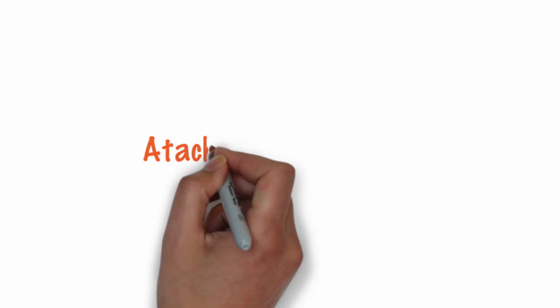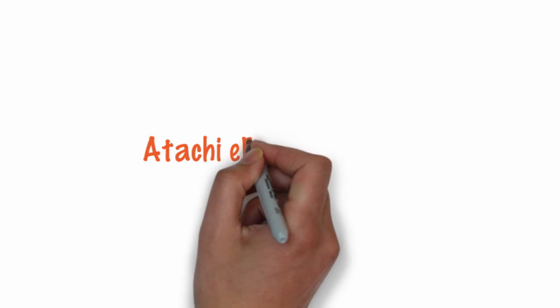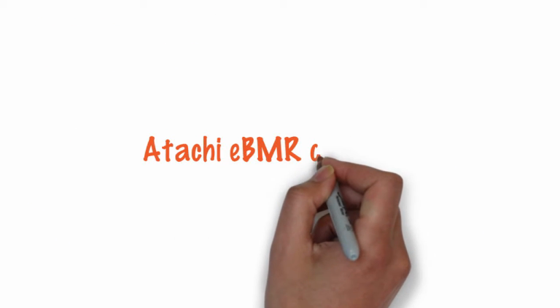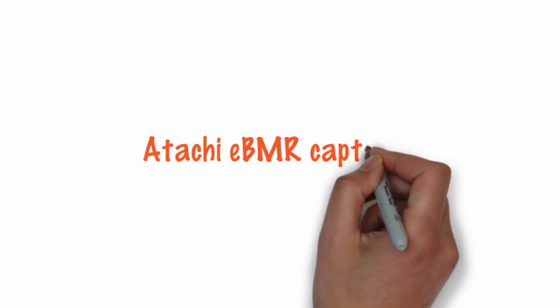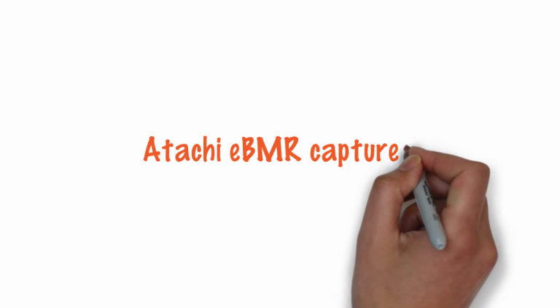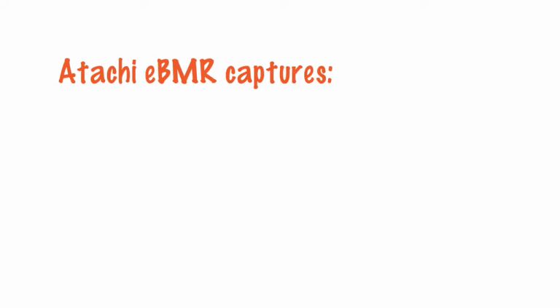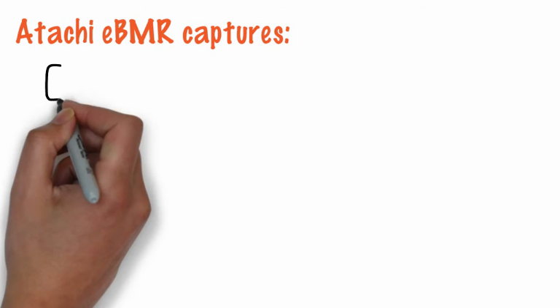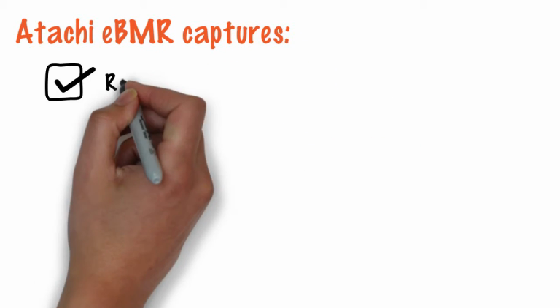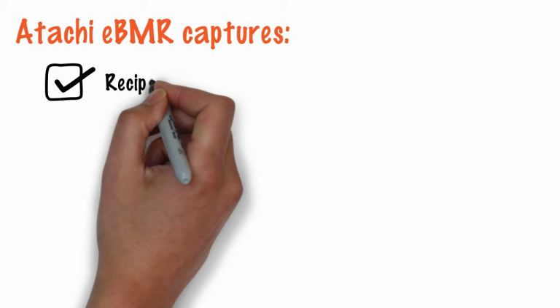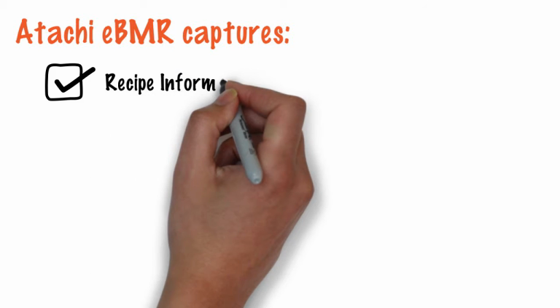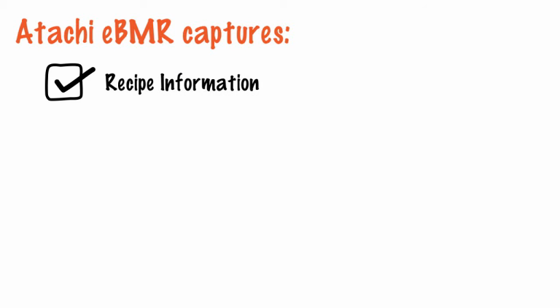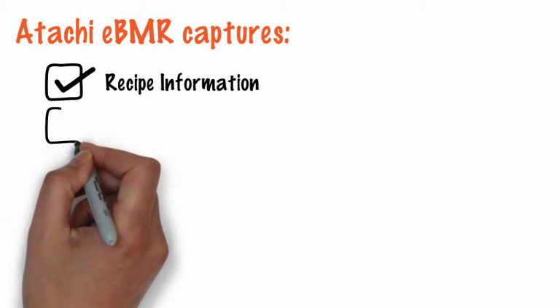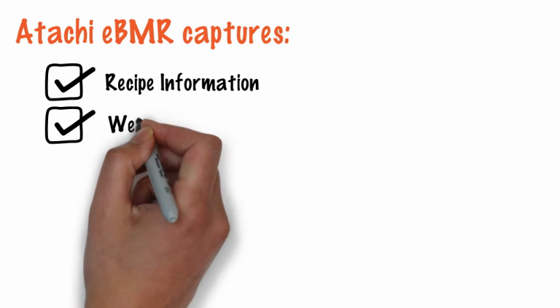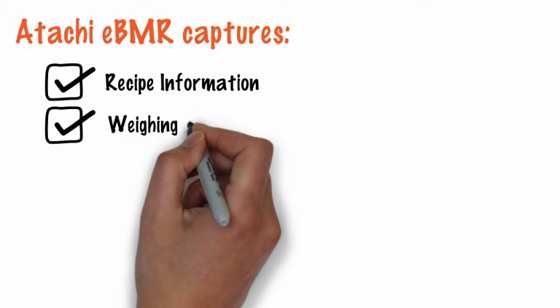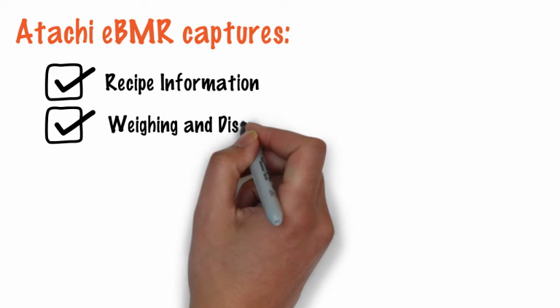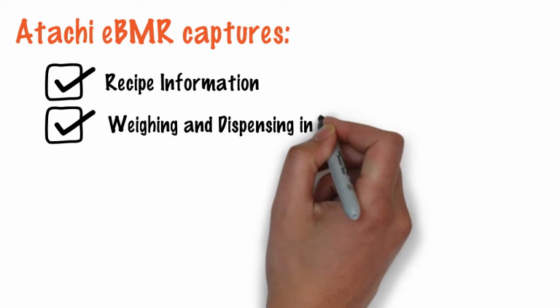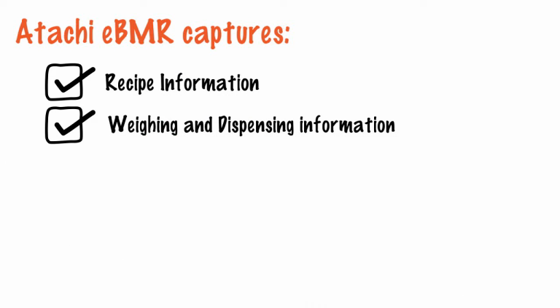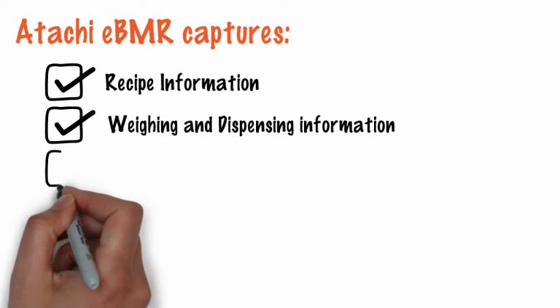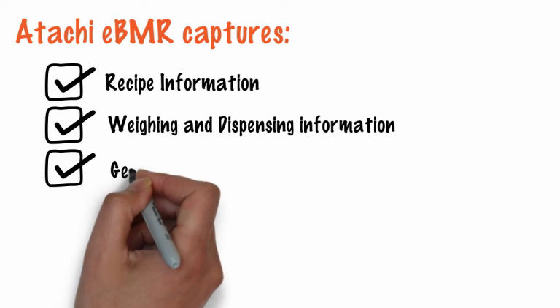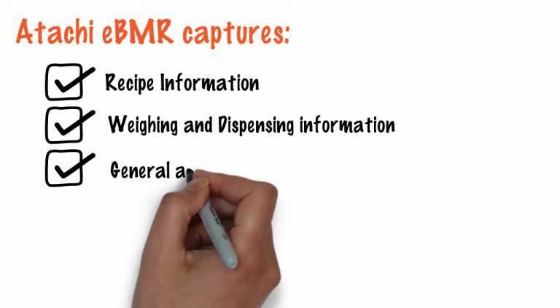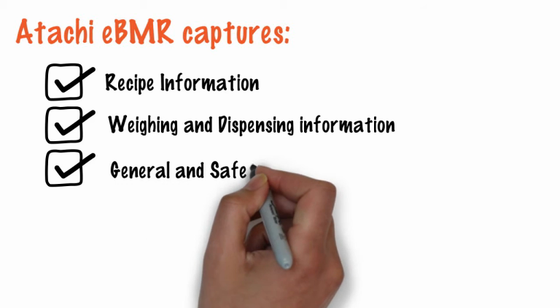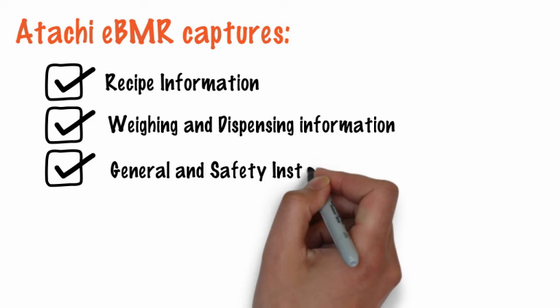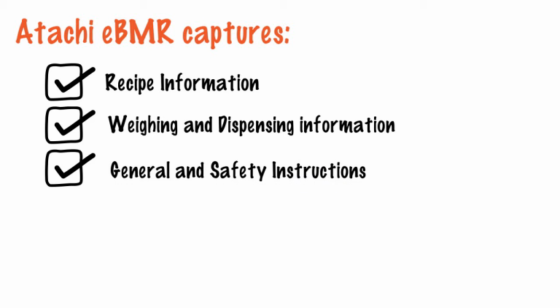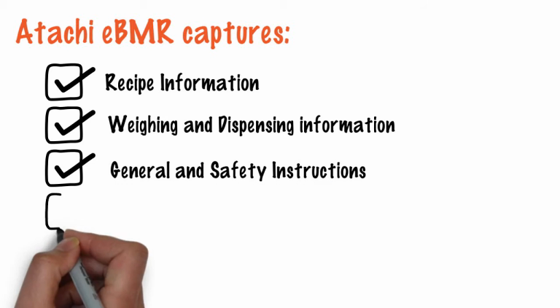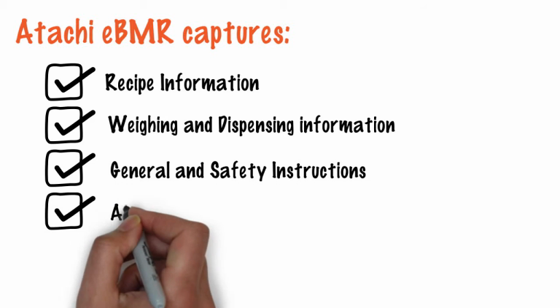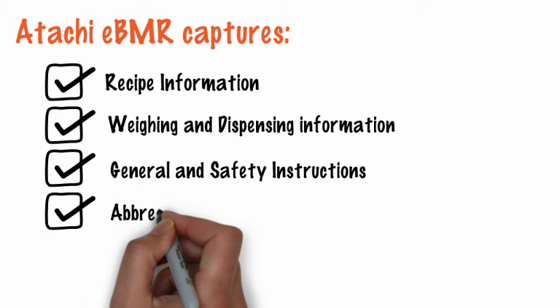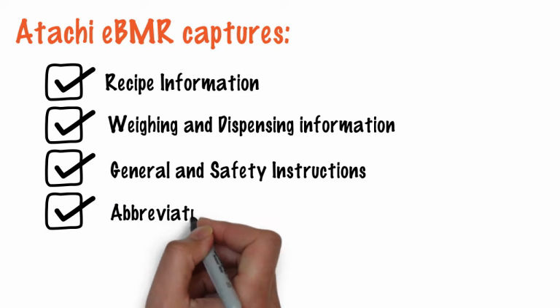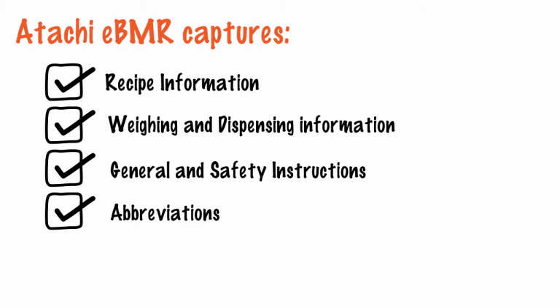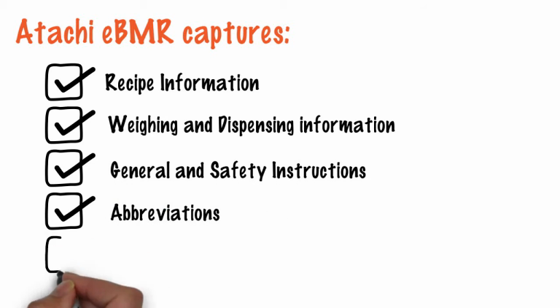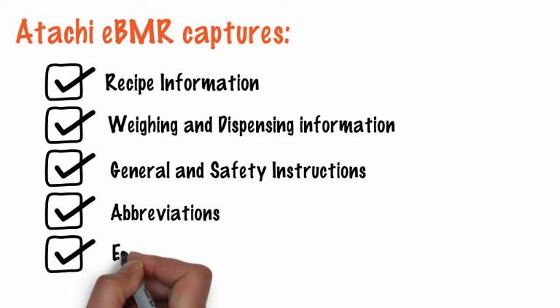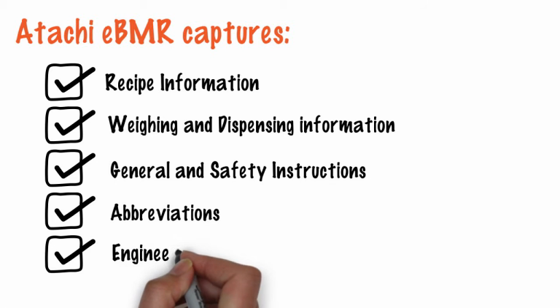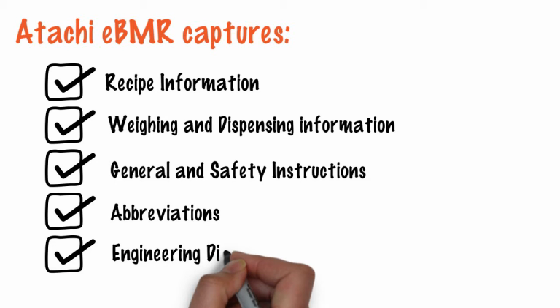ATACHI eBMR captures: 1) recipe information, 2) weighing and dispensing information, 3) general and safety instructions, 4) abbreviations, and 5) engineering diagrams.